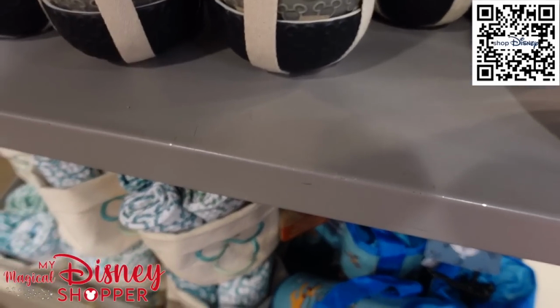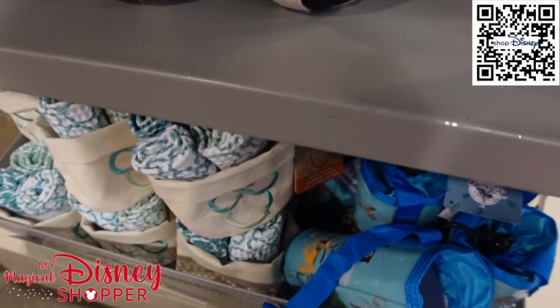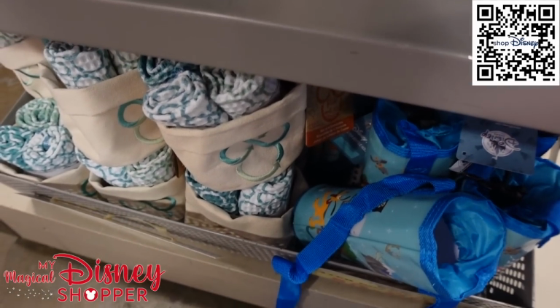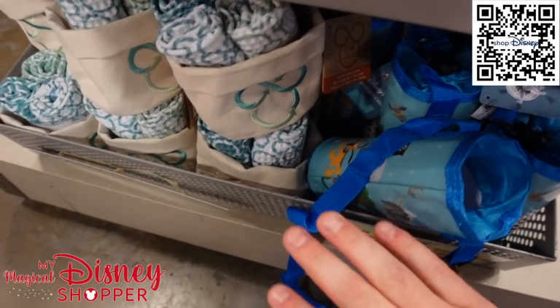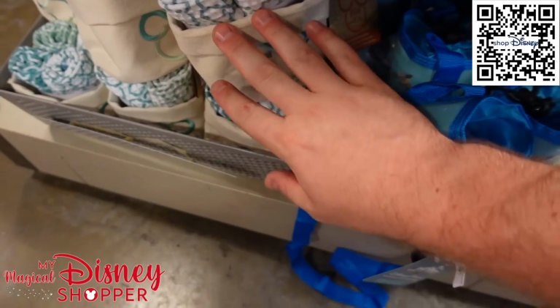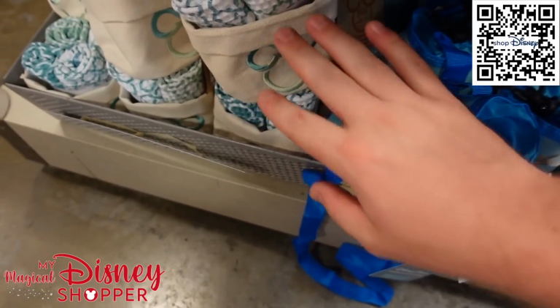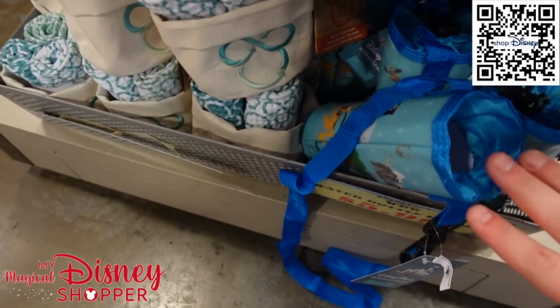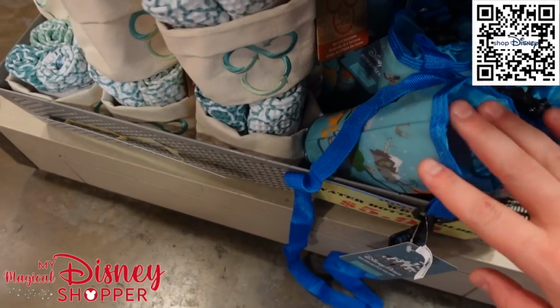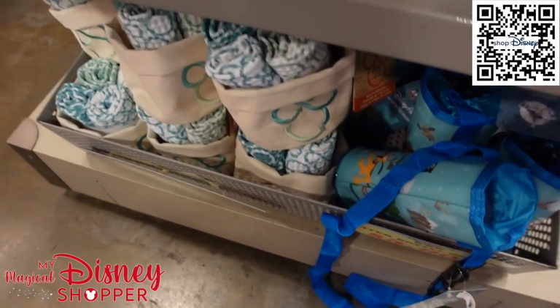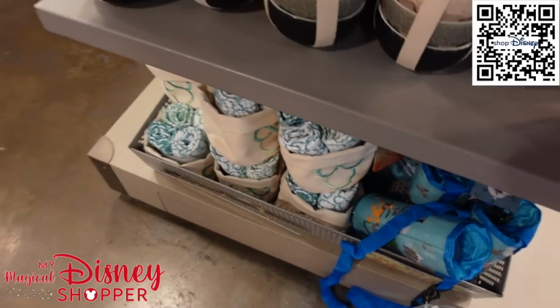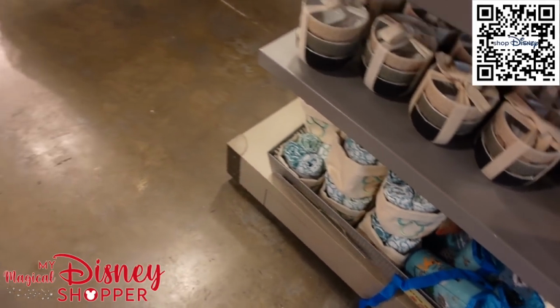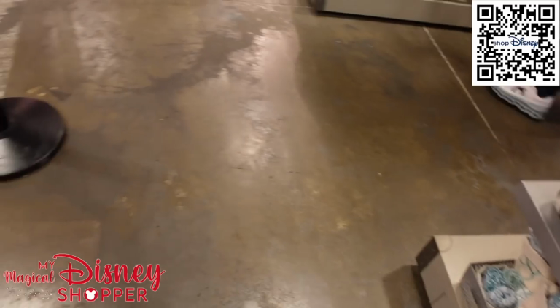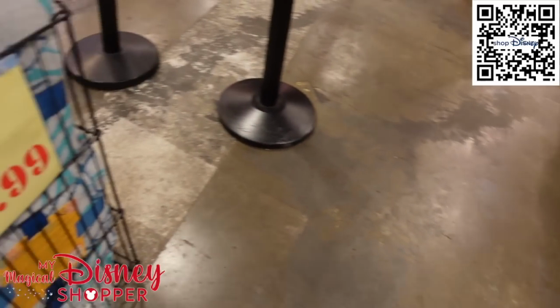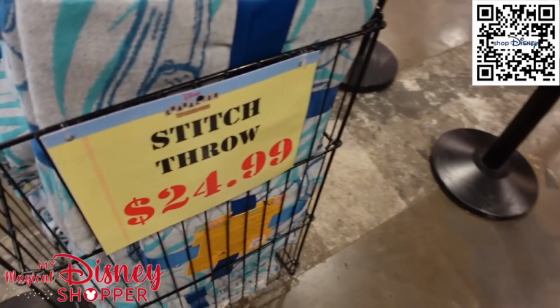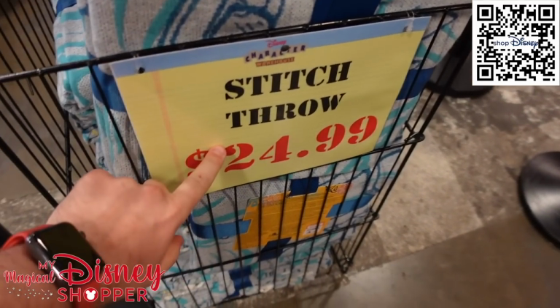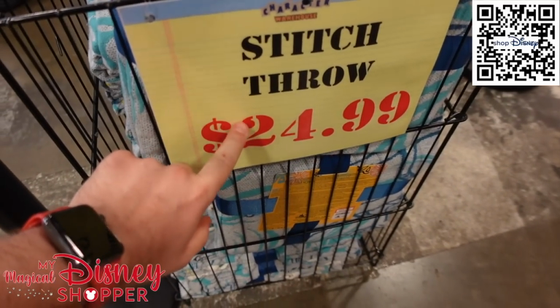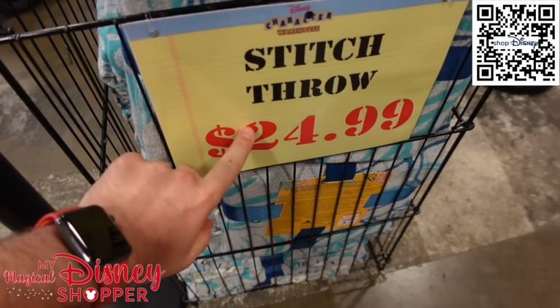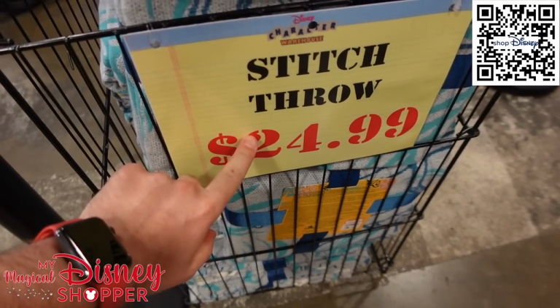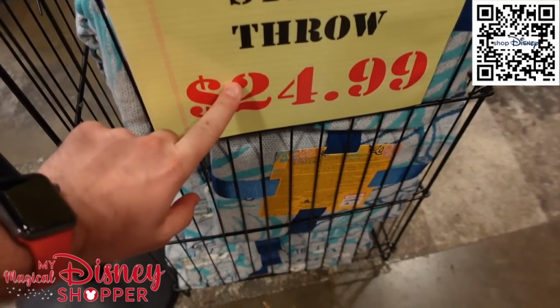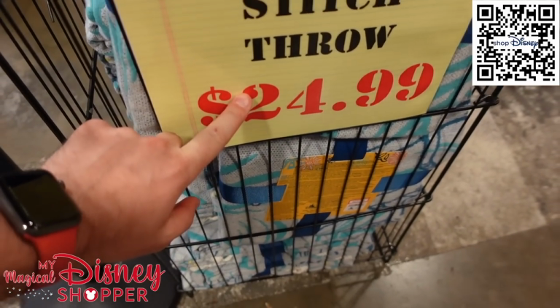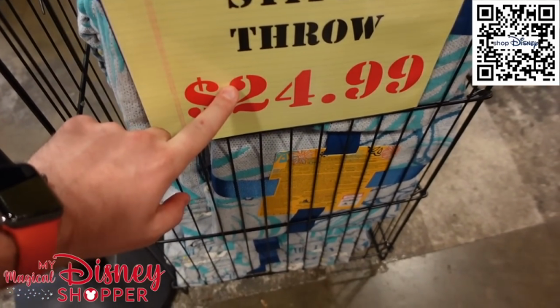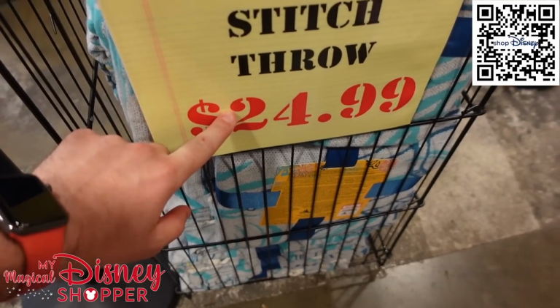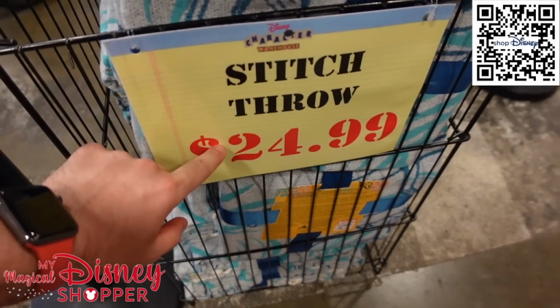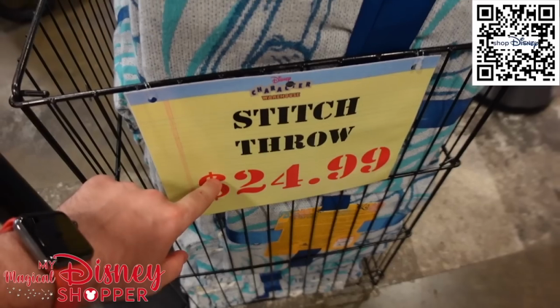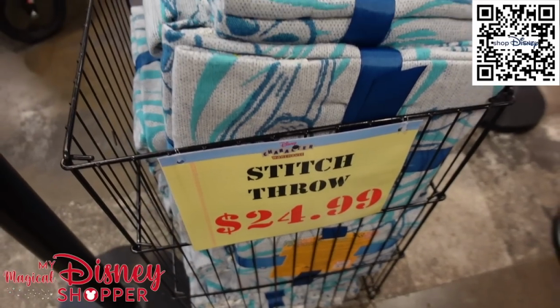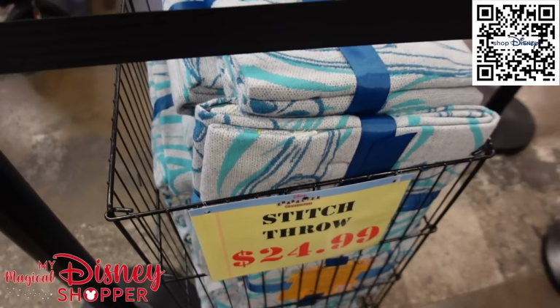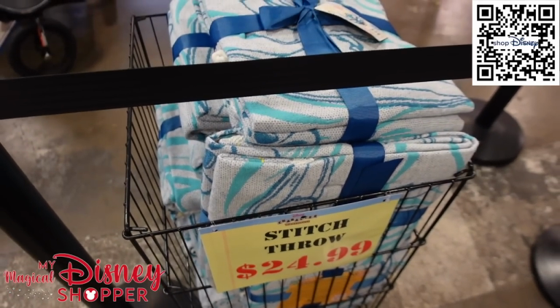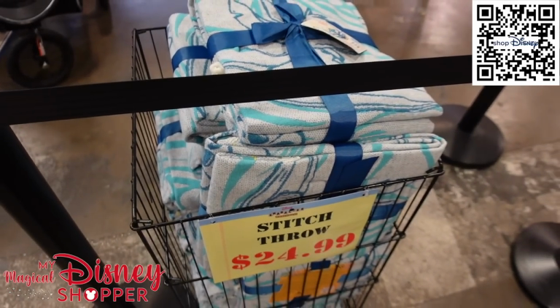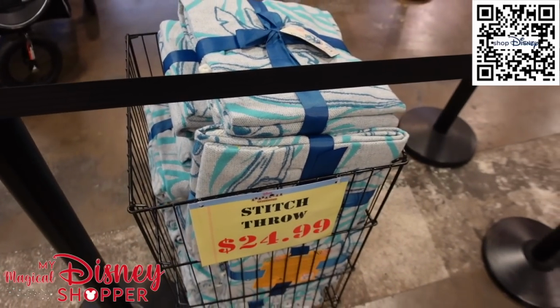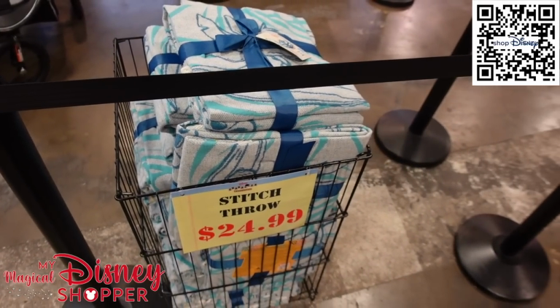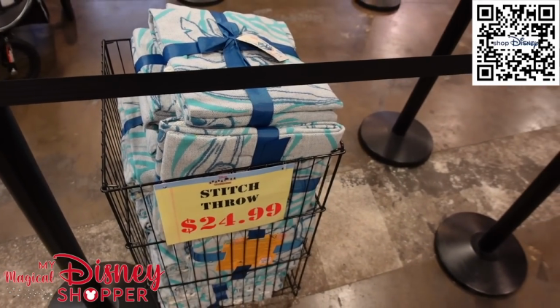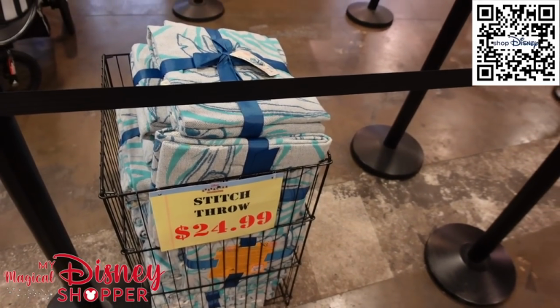They still have towel sets and water bottle holders, which are really cool. And behind me there's a bin of blankets — $24.99 for blankets that were $60 in the park. That's a stellar deal on an awesome throw blanket.